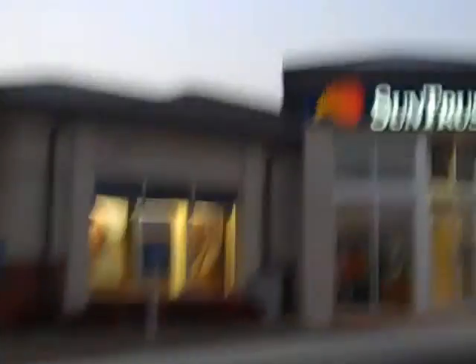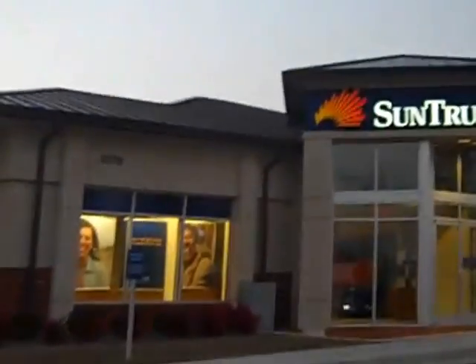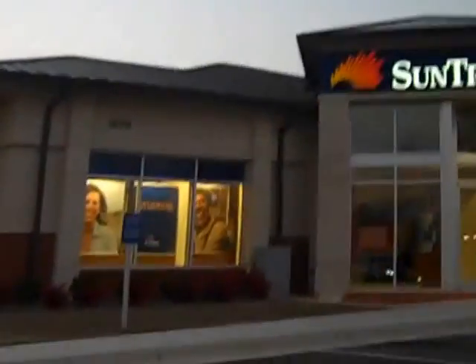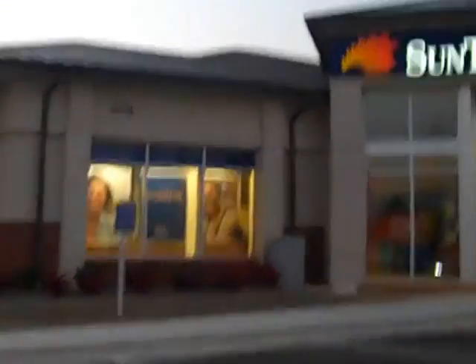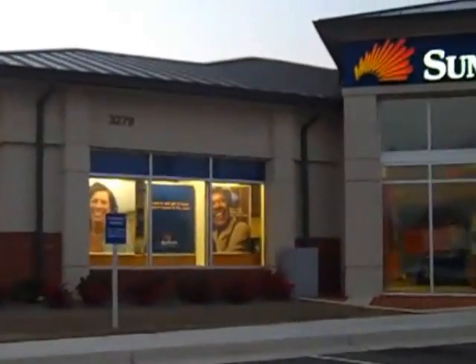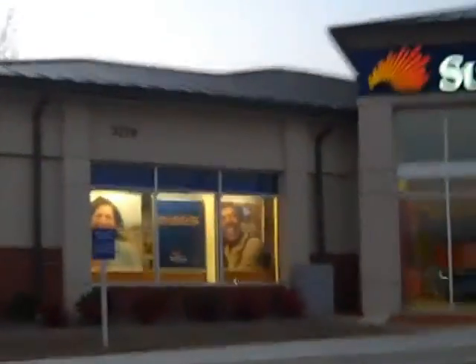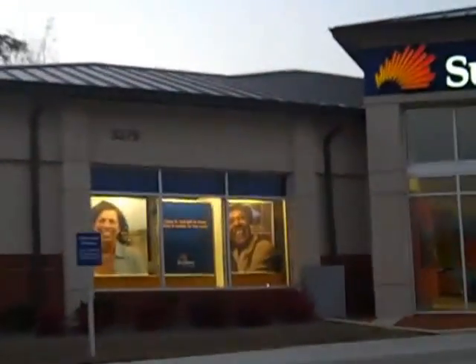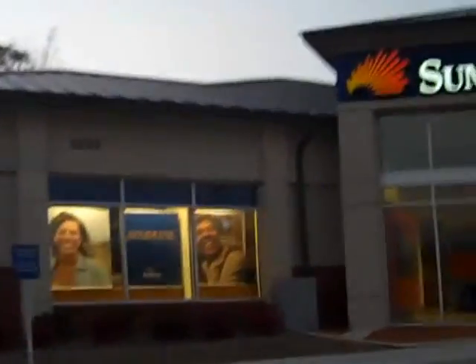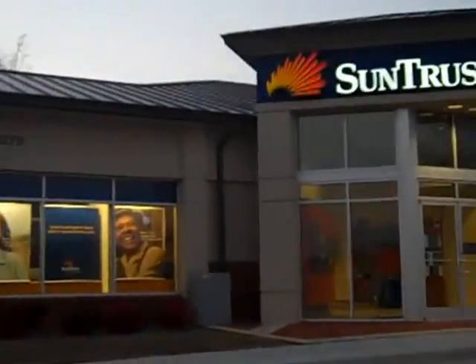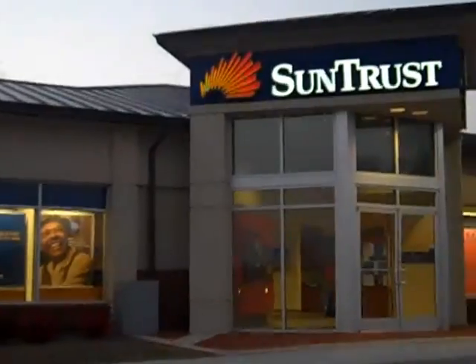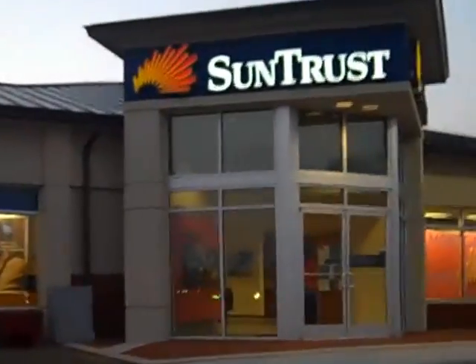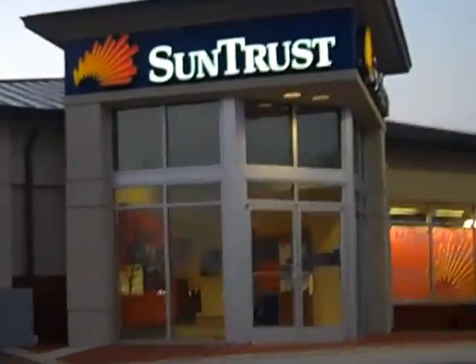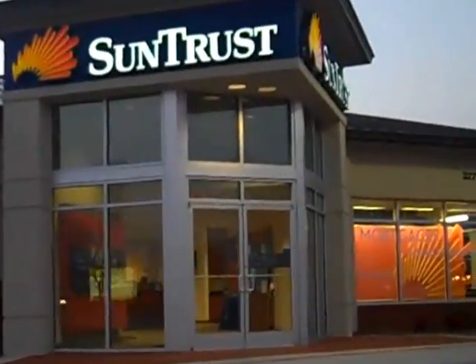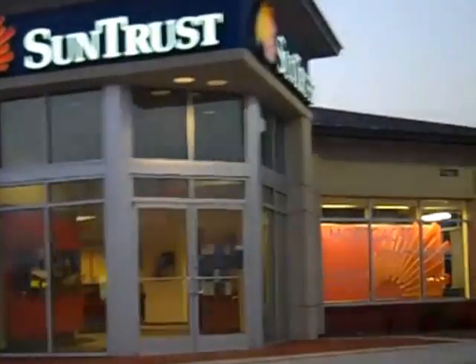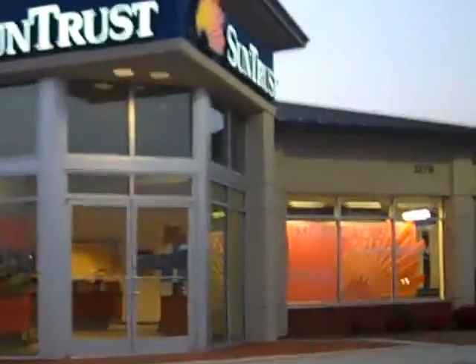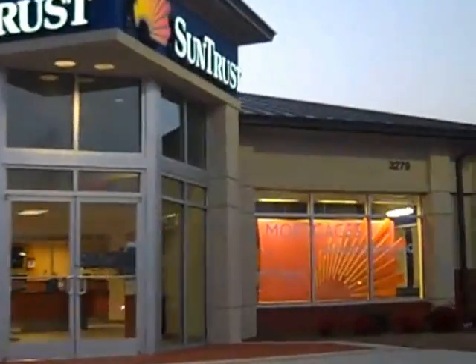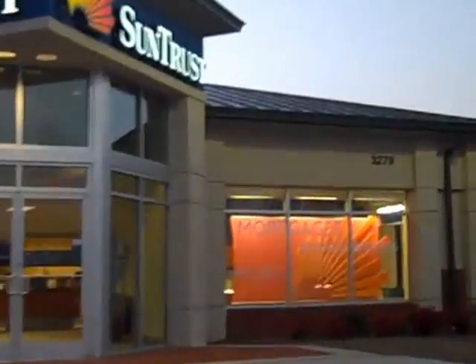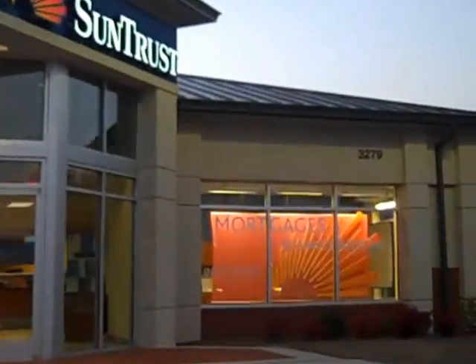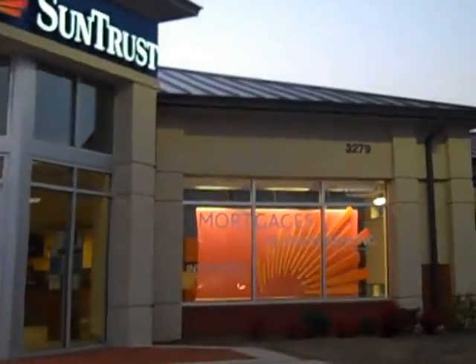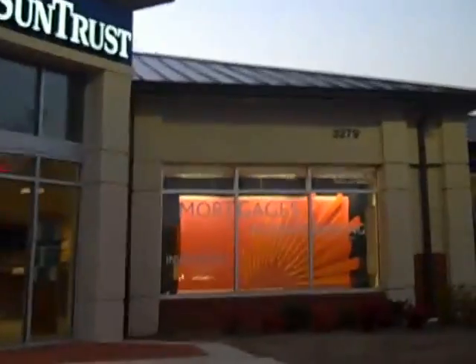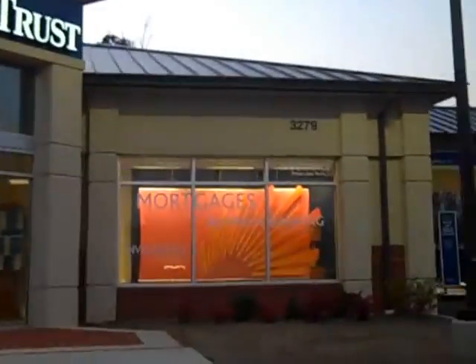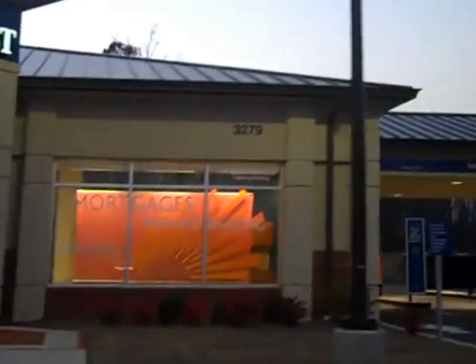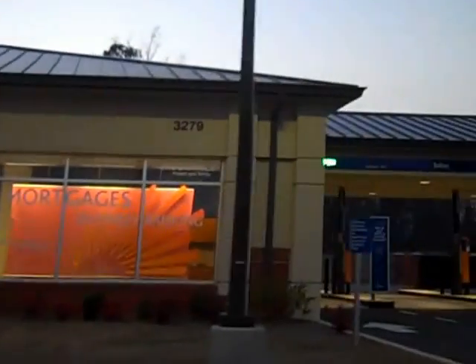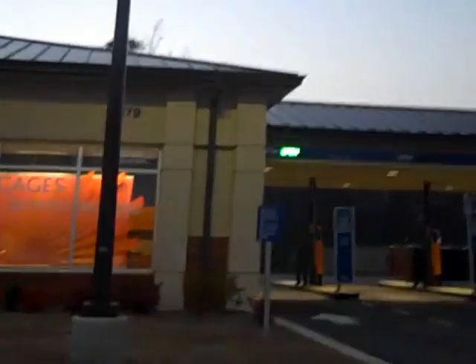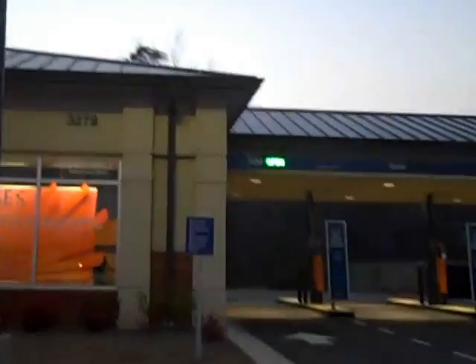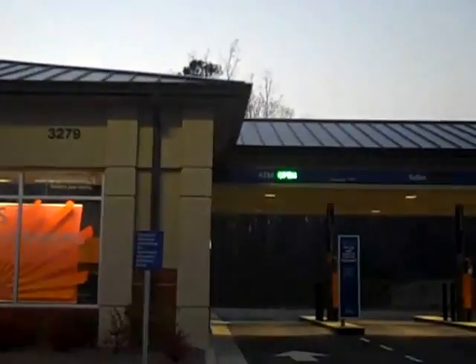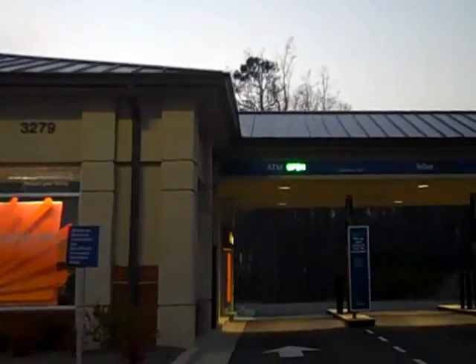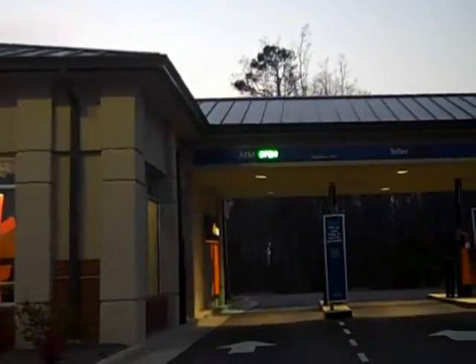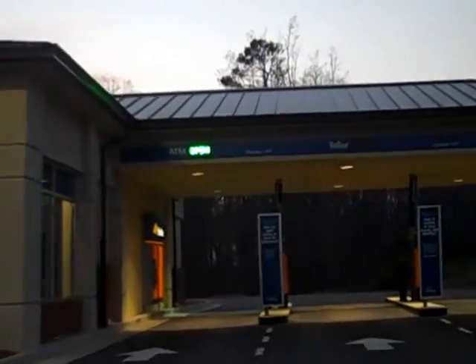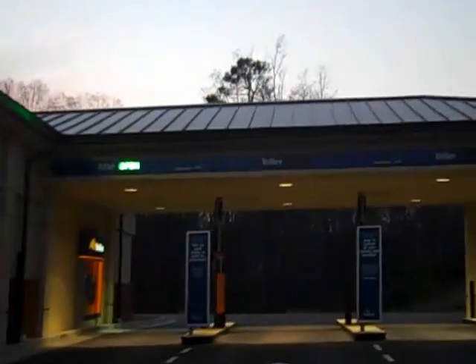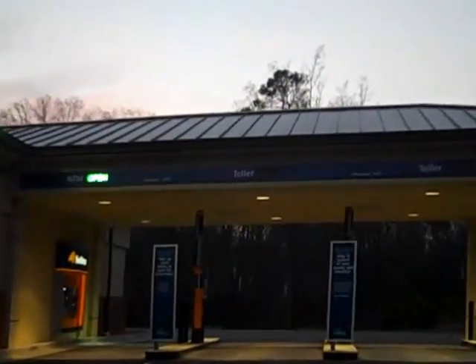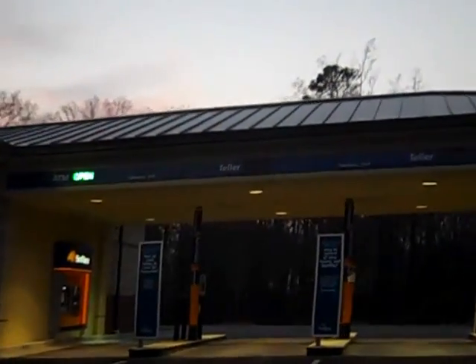Here's Sunburst Bank. We didn't do that one, but it's a real nice looking job. I thought I'd stop and take a video. You can see it a whole lot better during the daytime with the color, but it looks real nice at night to see the standing seam.